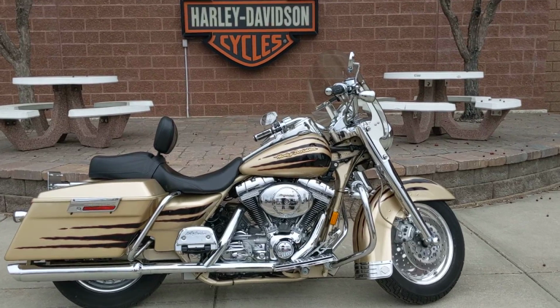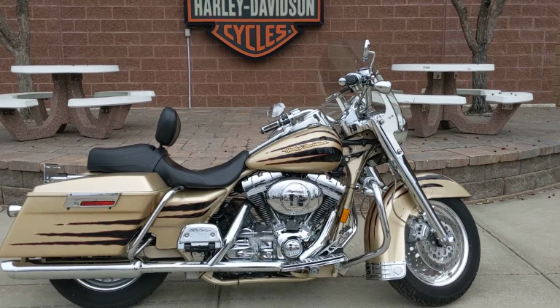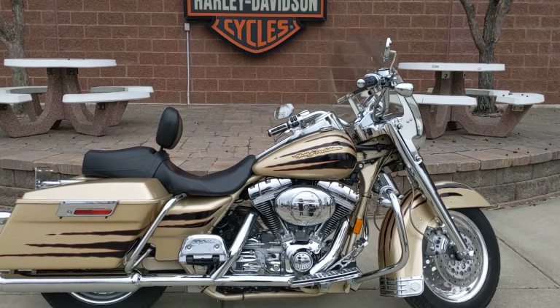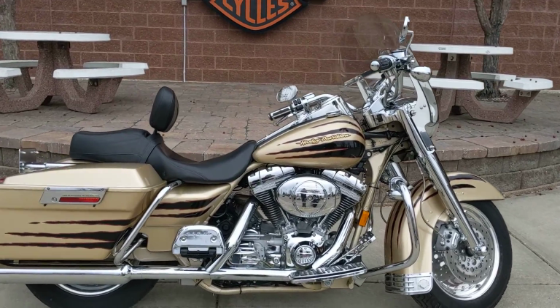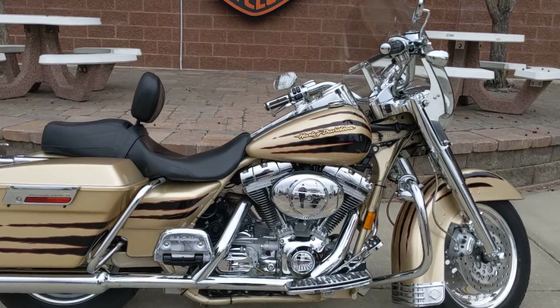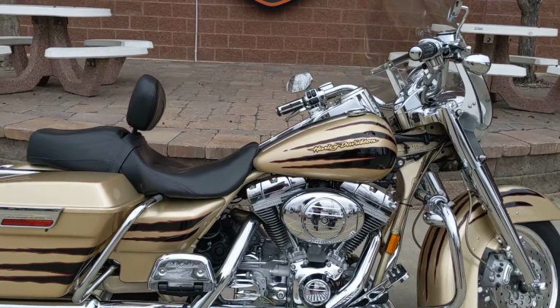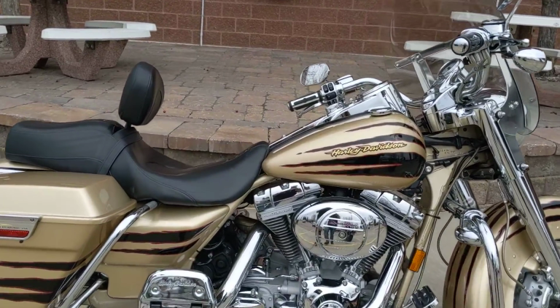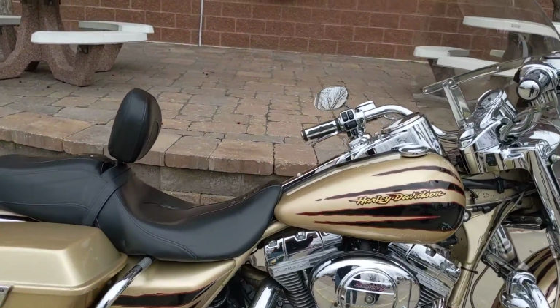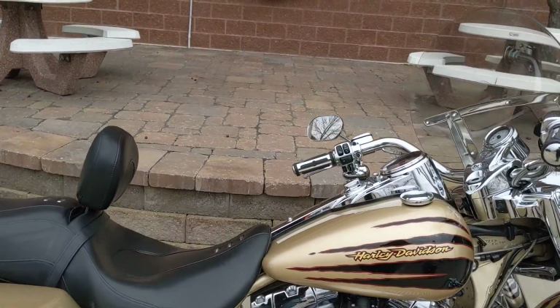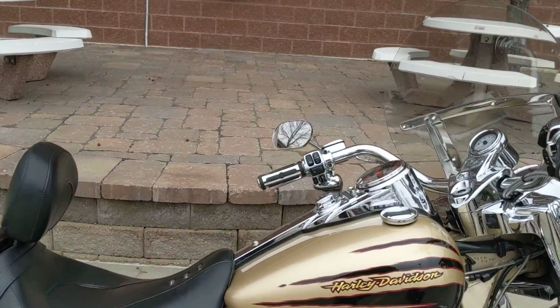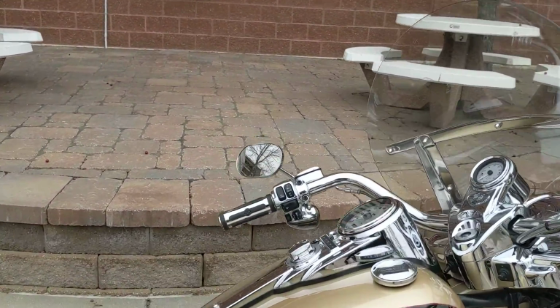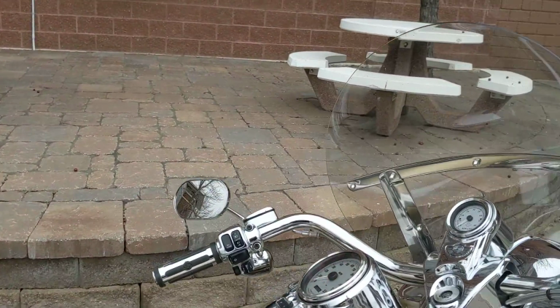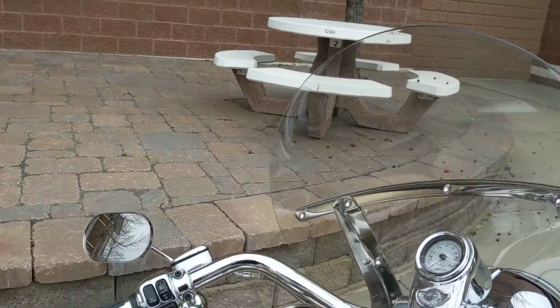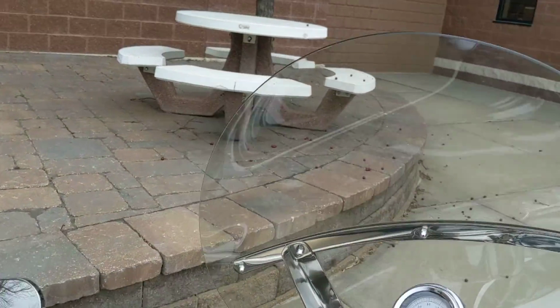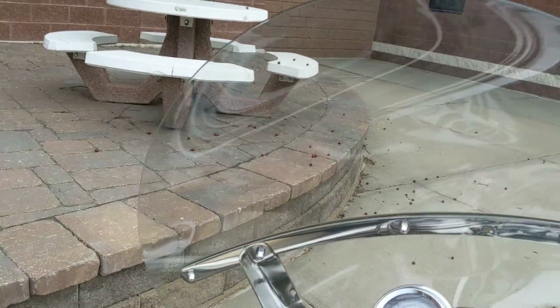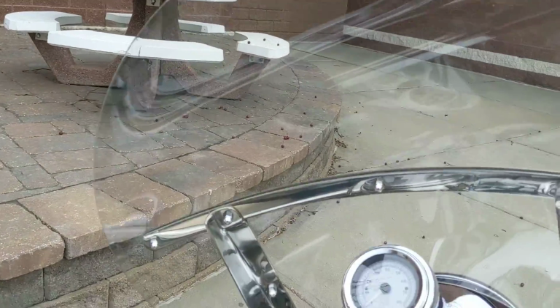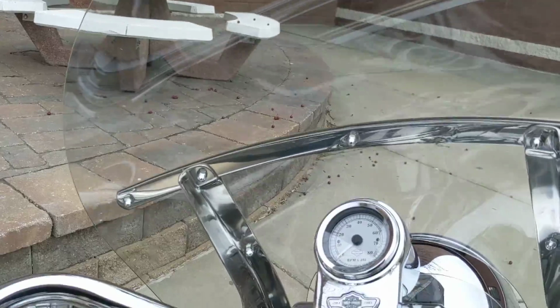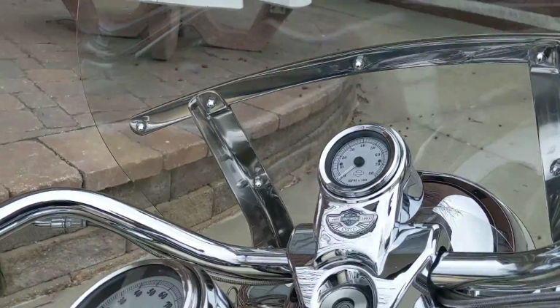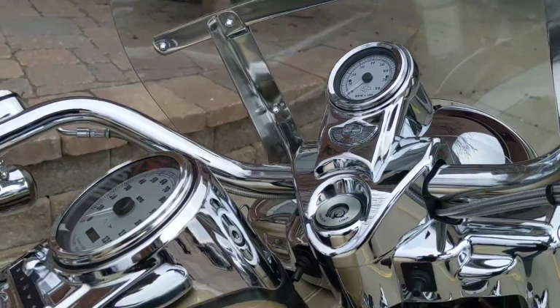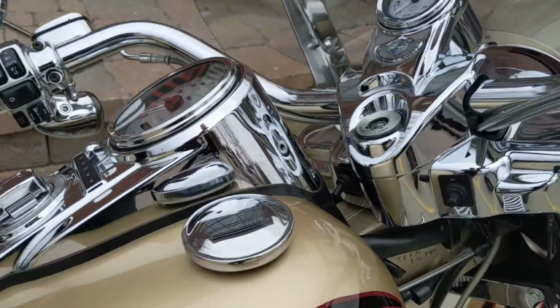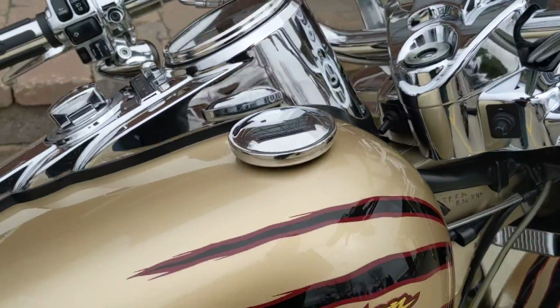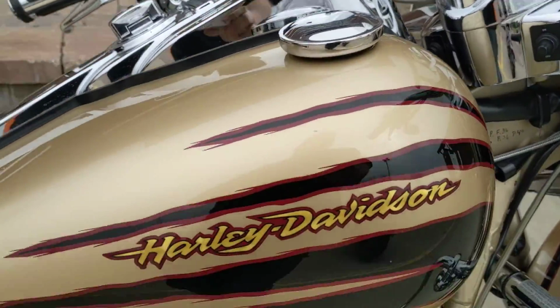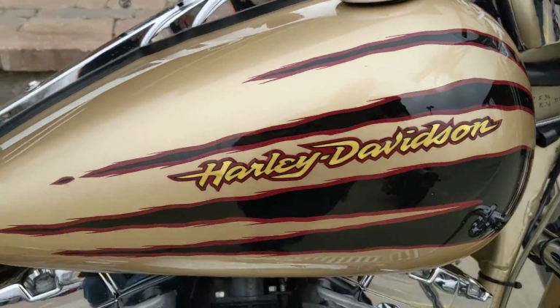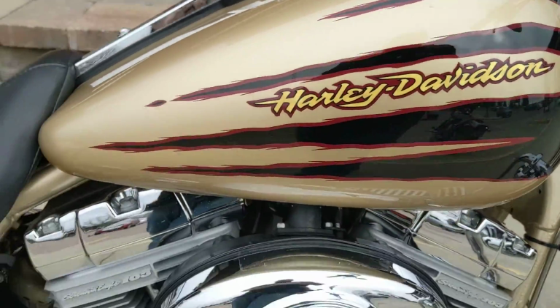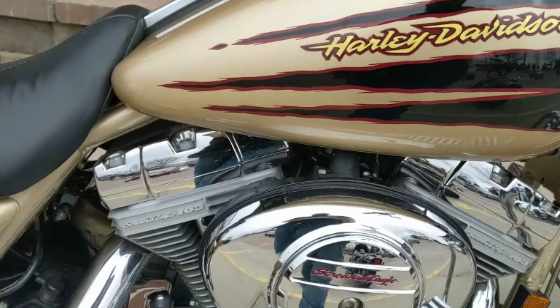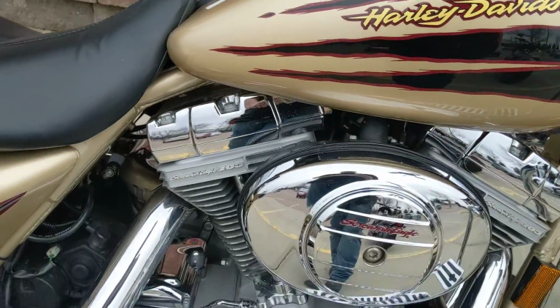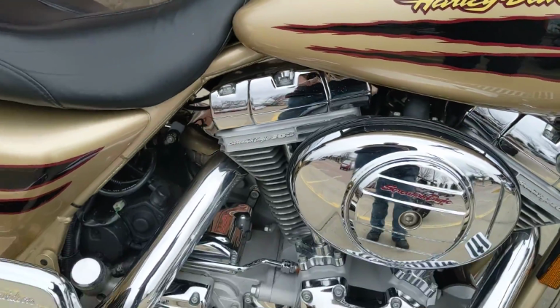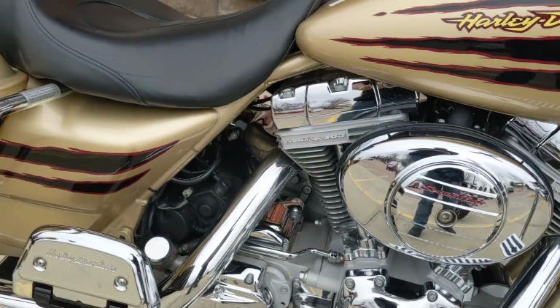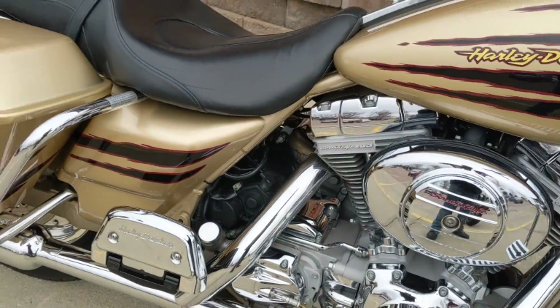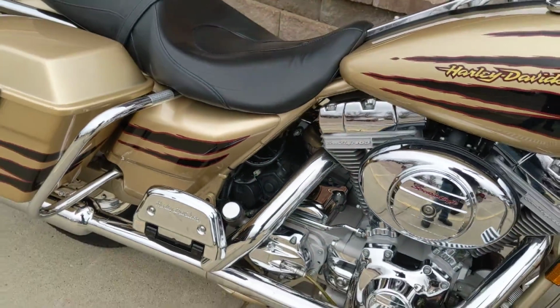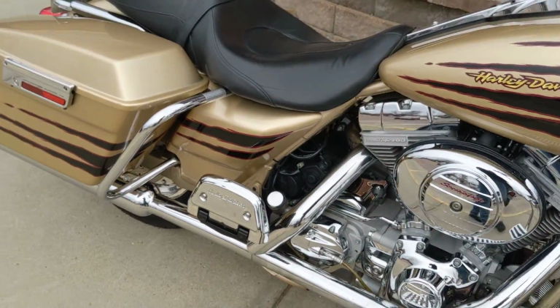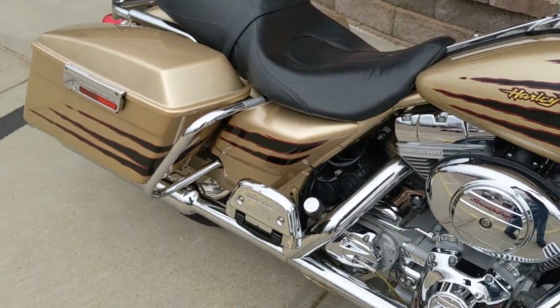All right guys, I don't see these very often. This is a 2003 Screaming Eagle Road King. This would have the 103 motor in it.